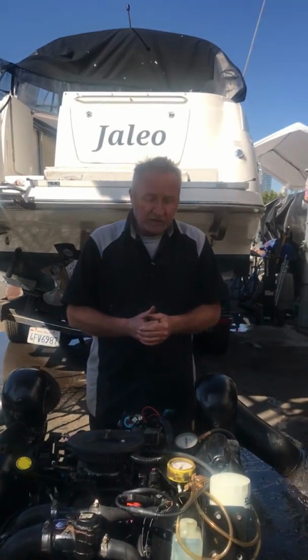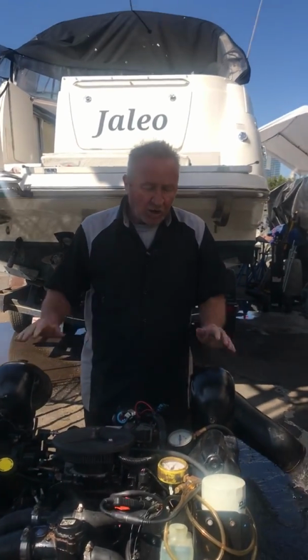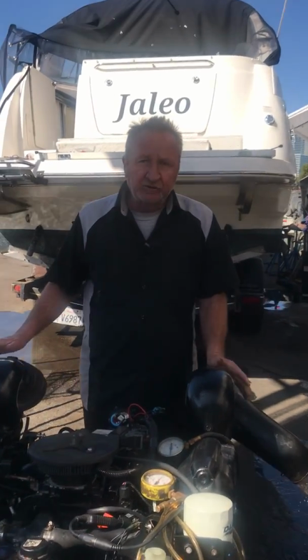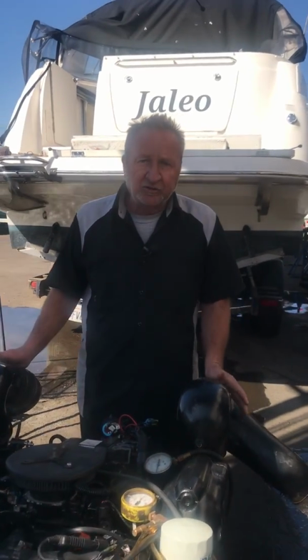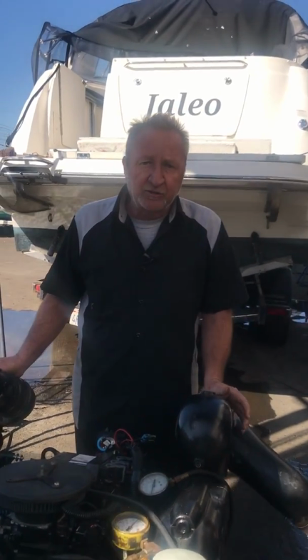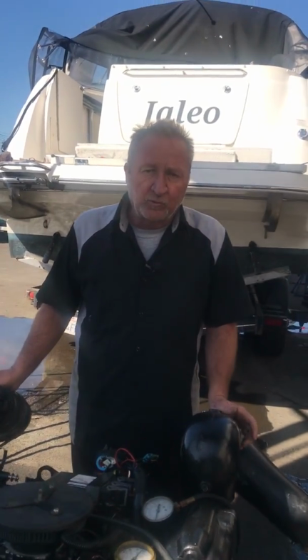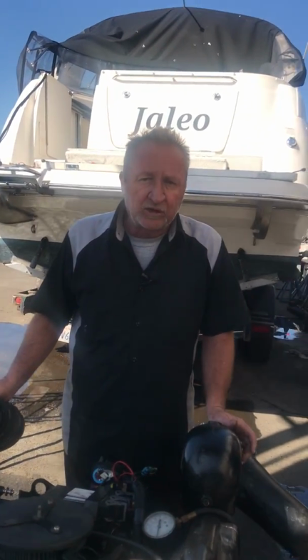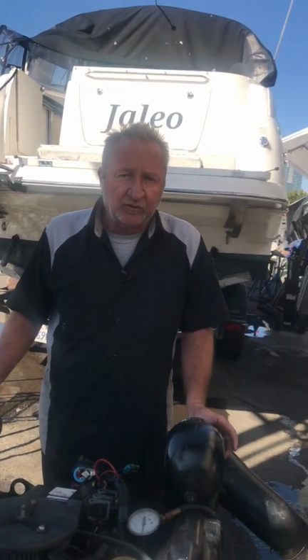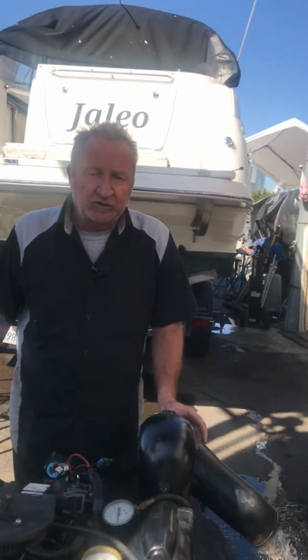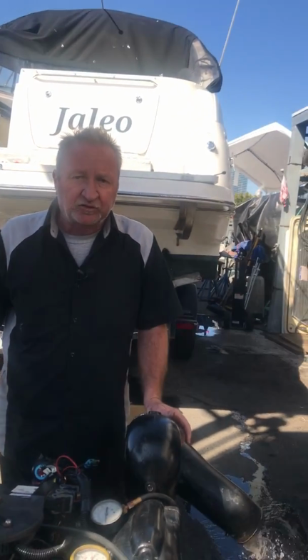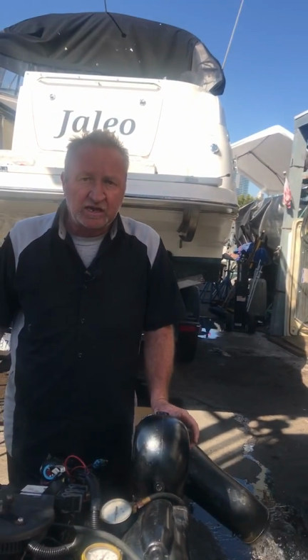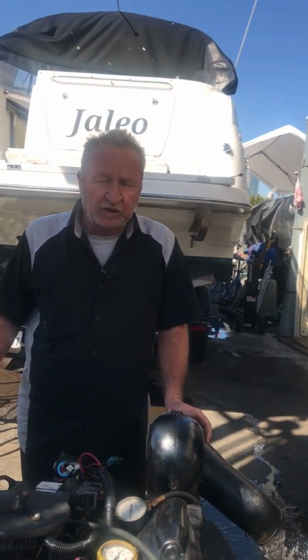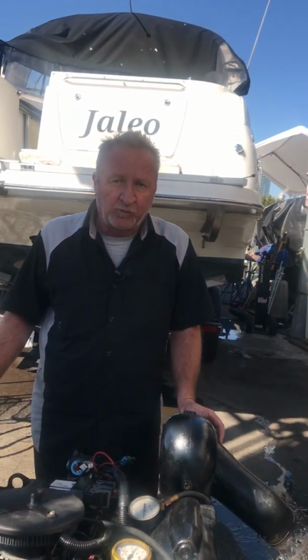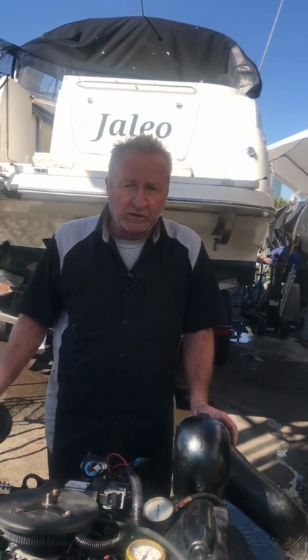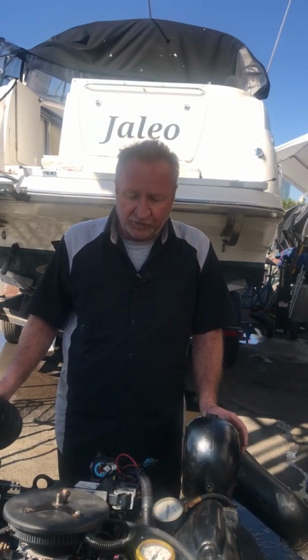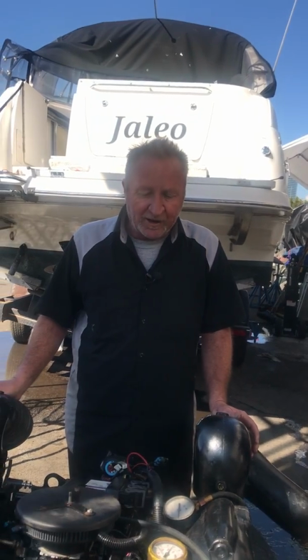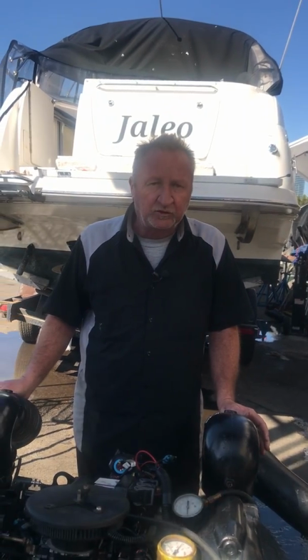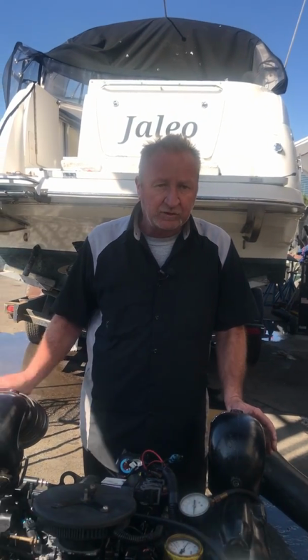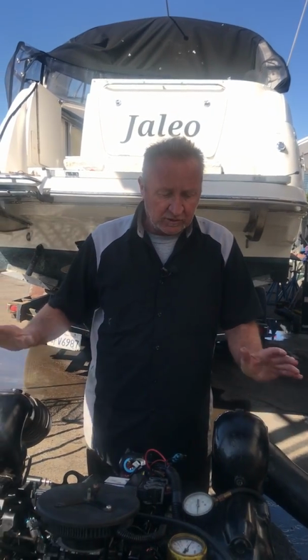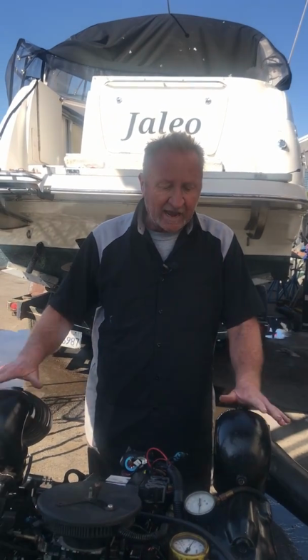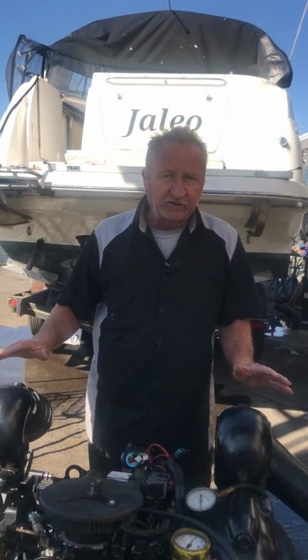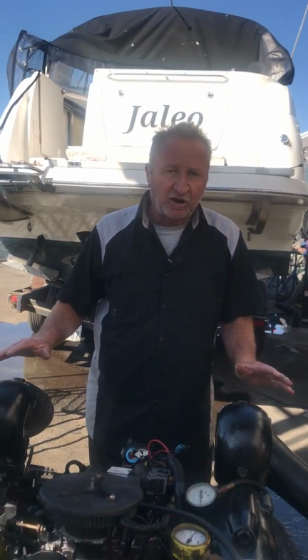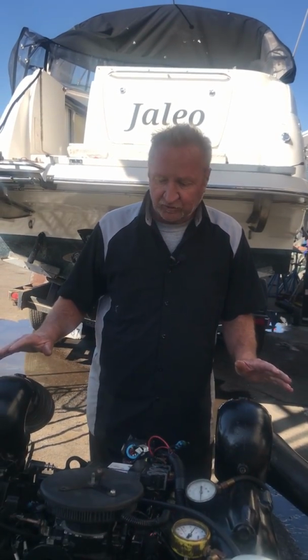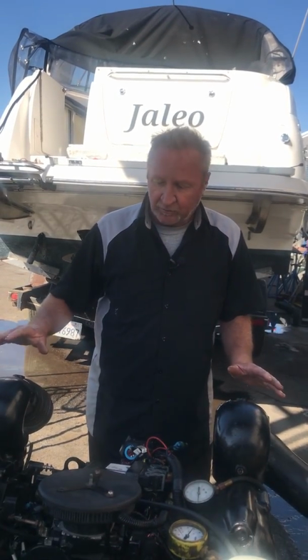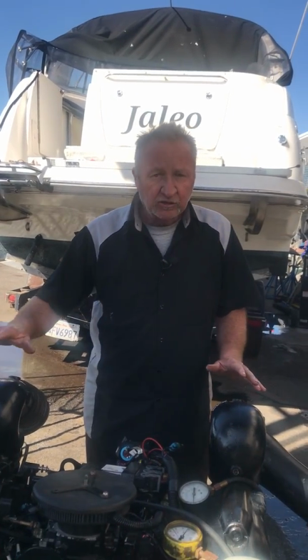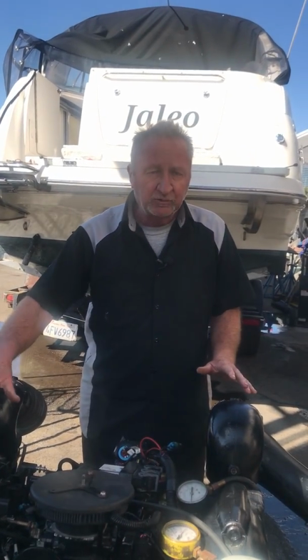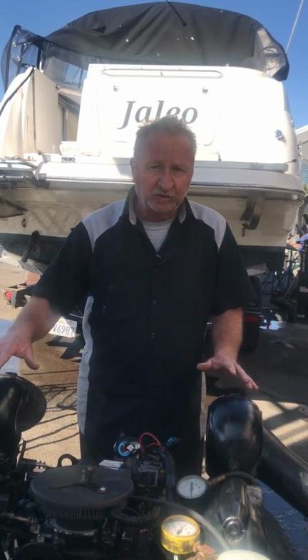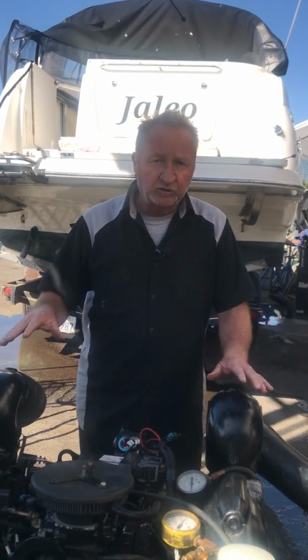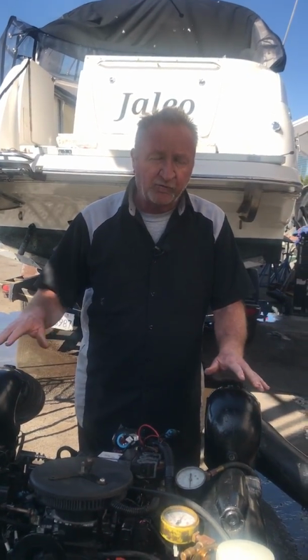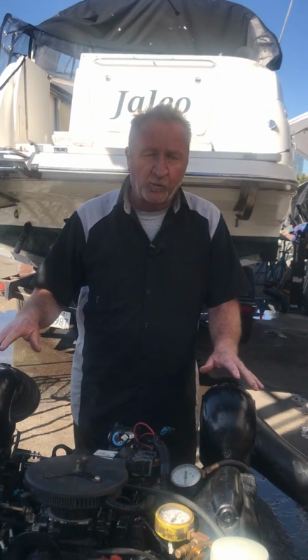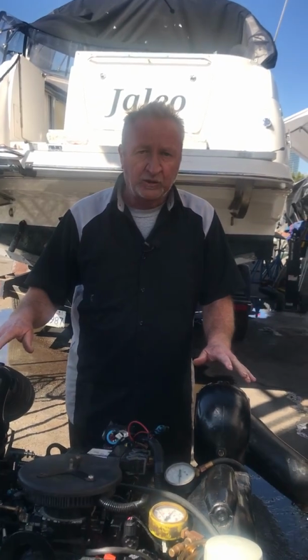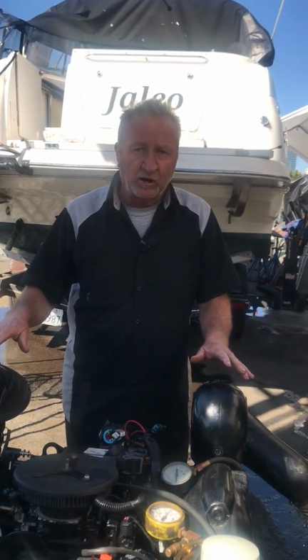Thanks for watching. Dennis Allen, Affordable Marine Service in San Diego, California. The 5.7 Catalyst exhaust system — the same system also runs with the 4.3 as well.